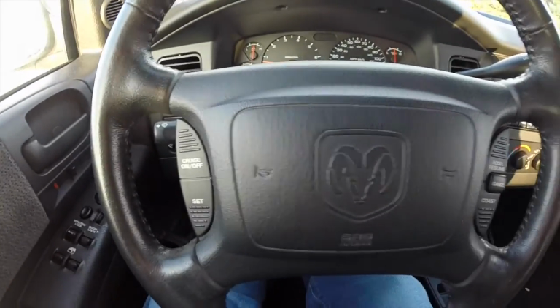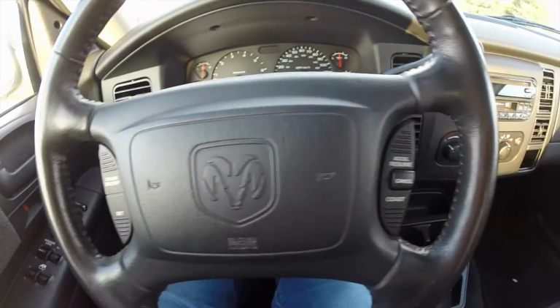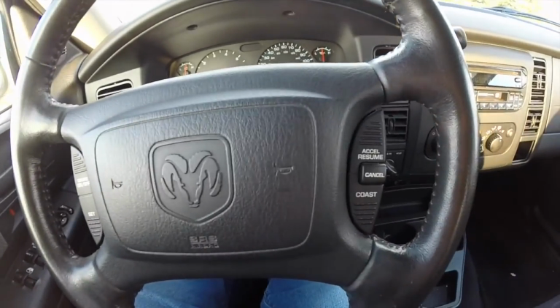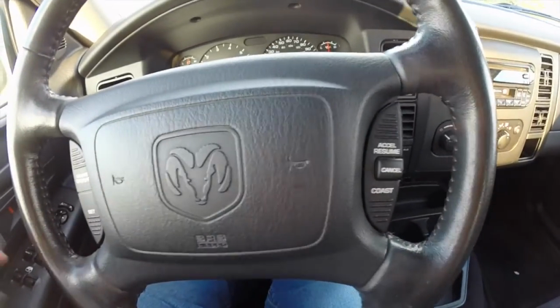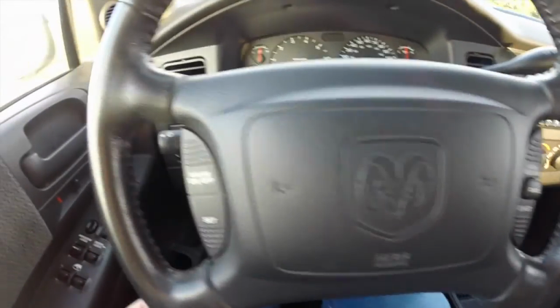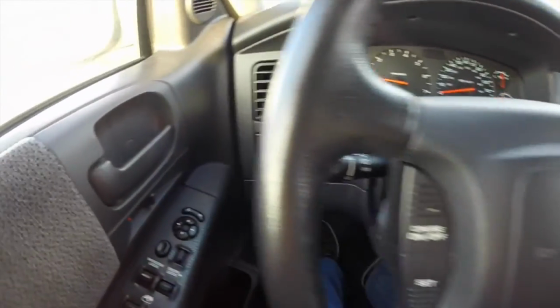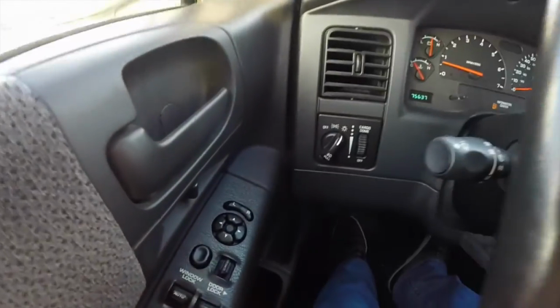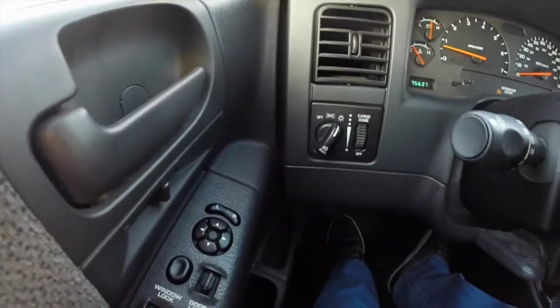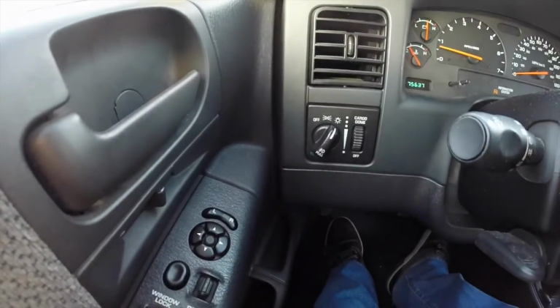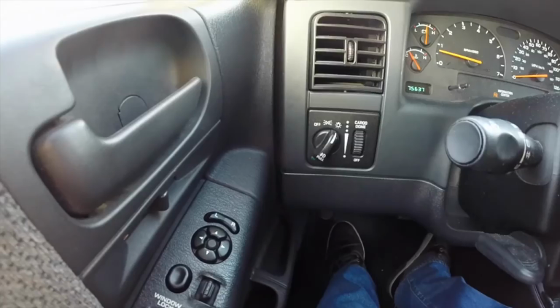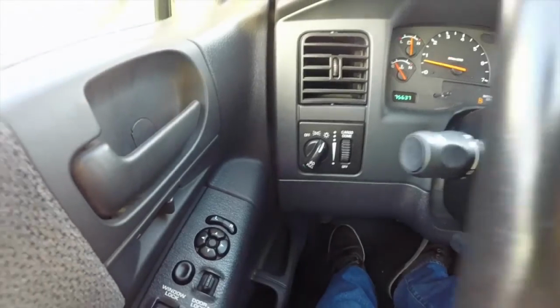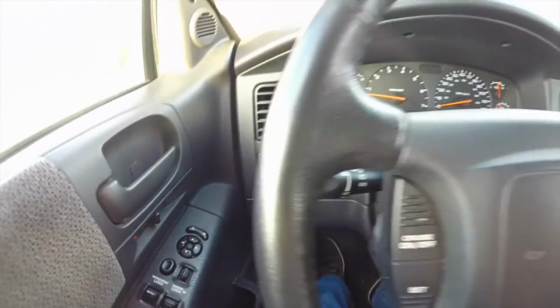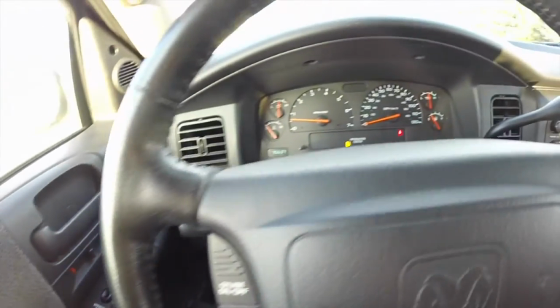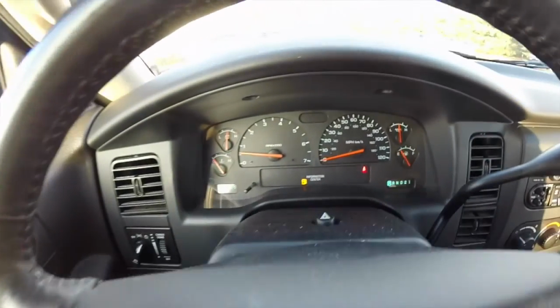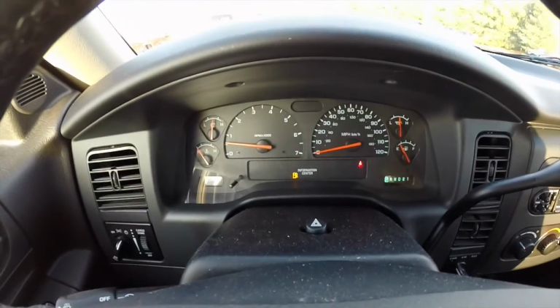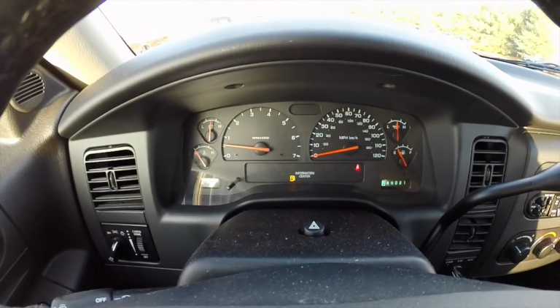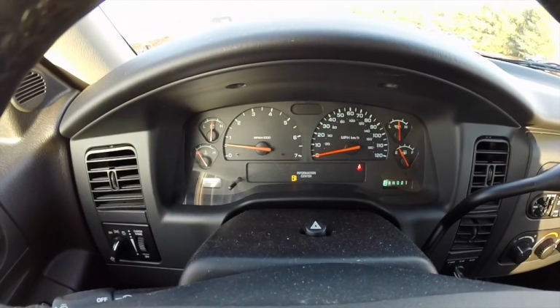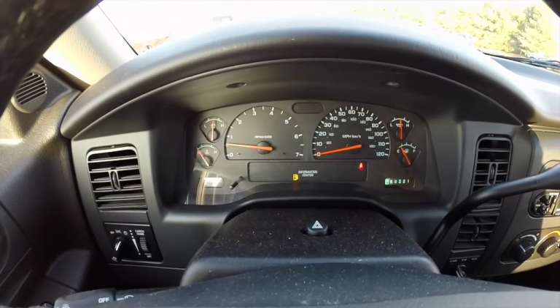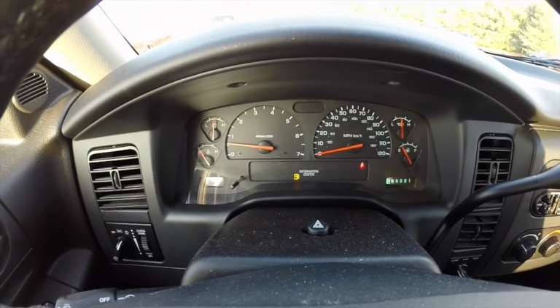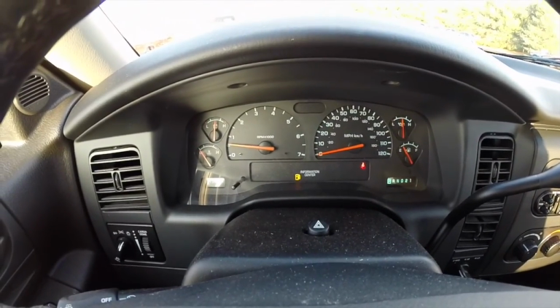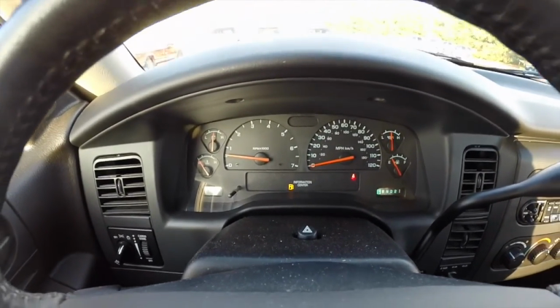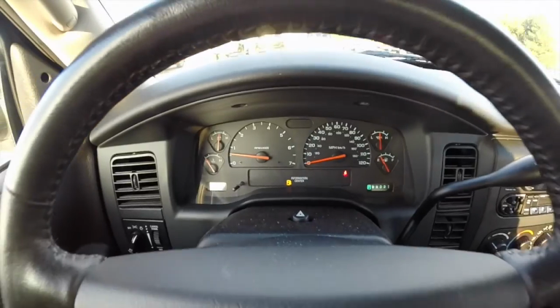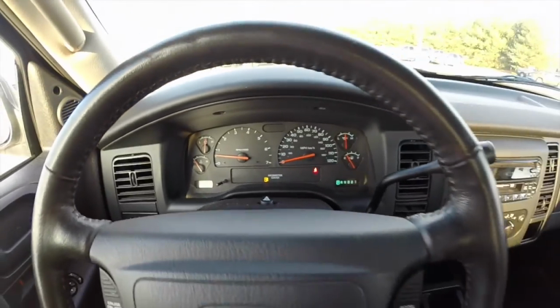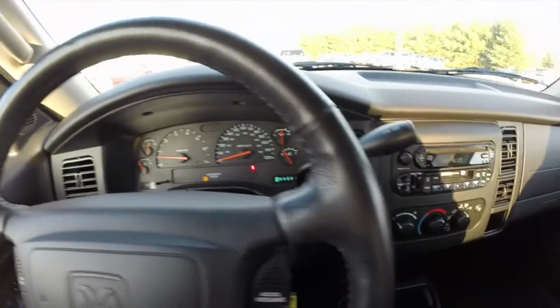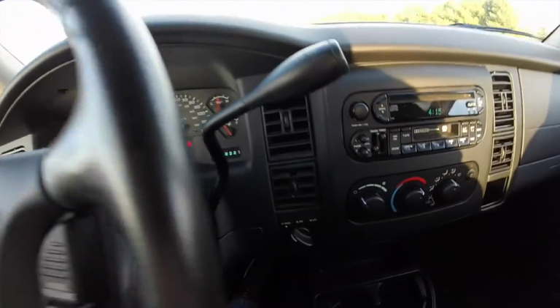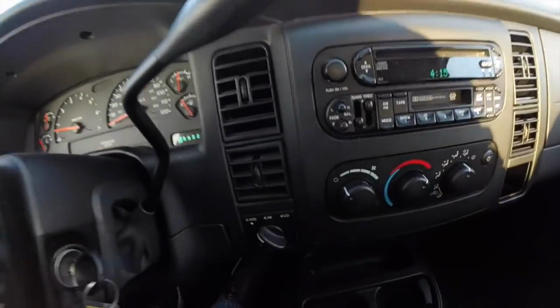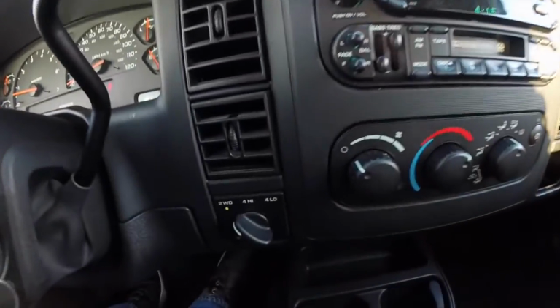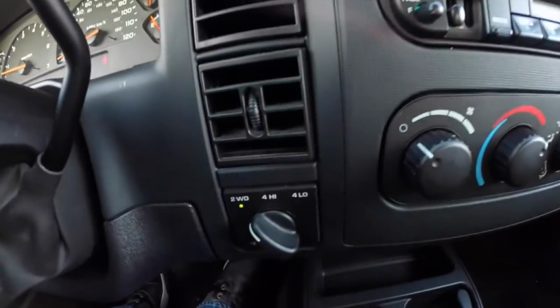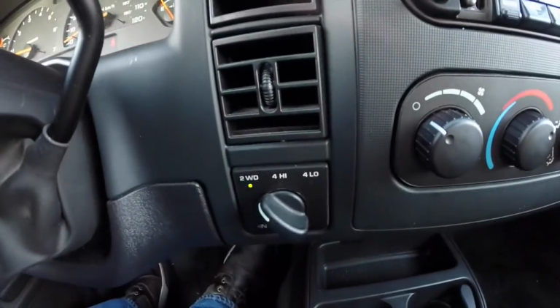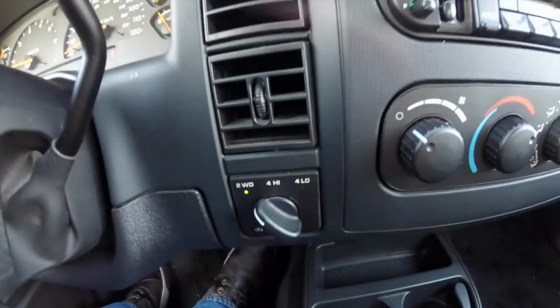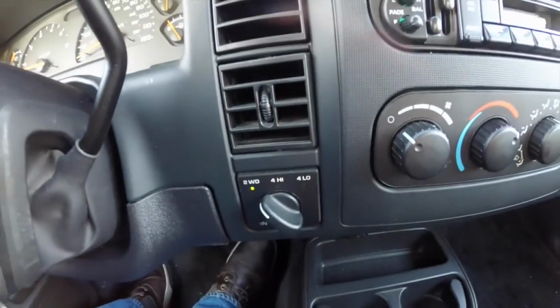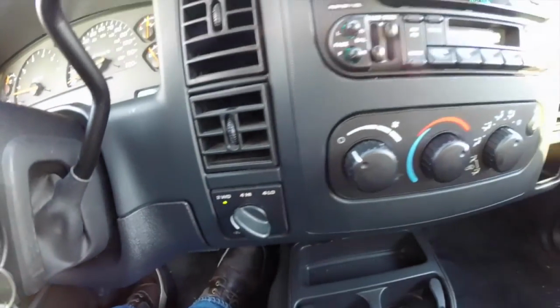Cruise control is mounted on the steering wheel. Headlamp control switch with fog lamps. This vehicle currently has 75,637 miles on it. It does have a shift on the fly four-wheel drive transfer case.